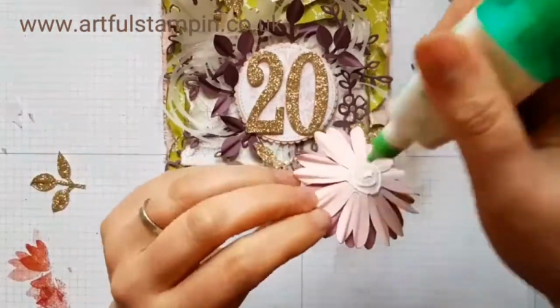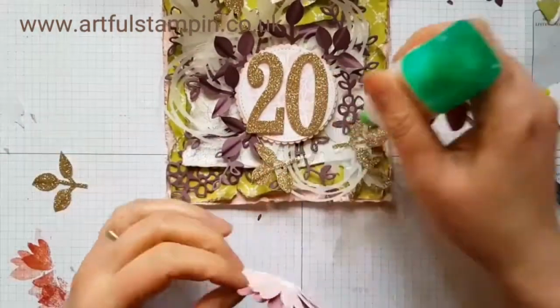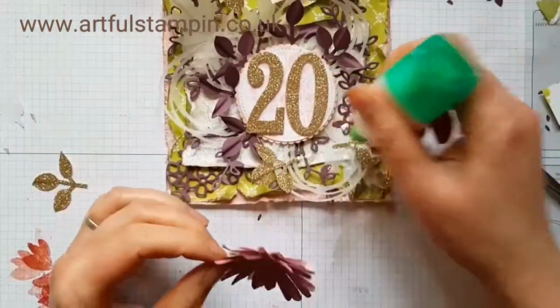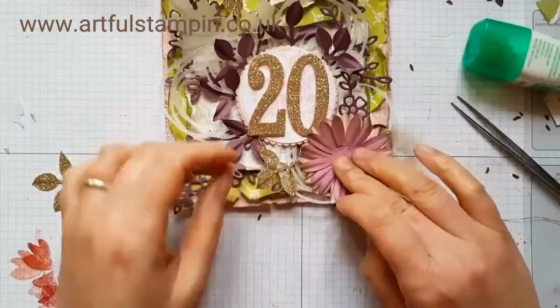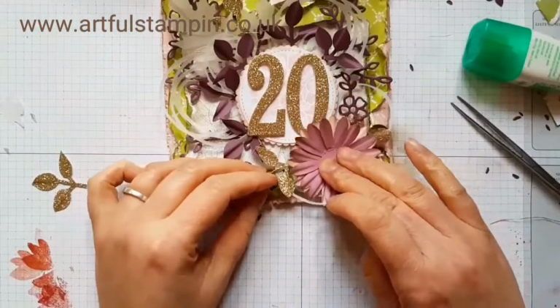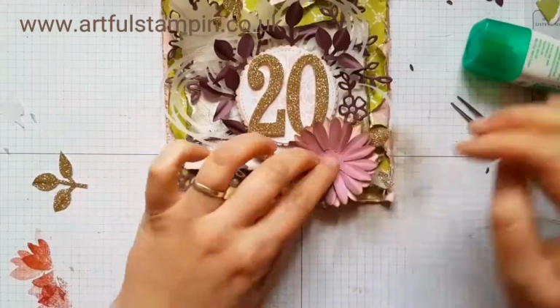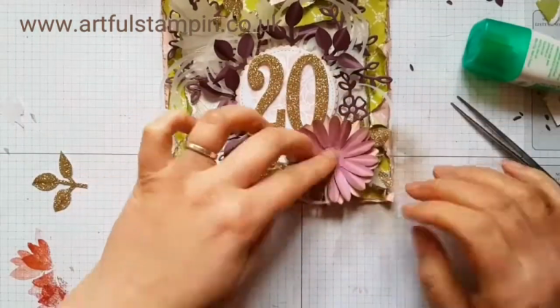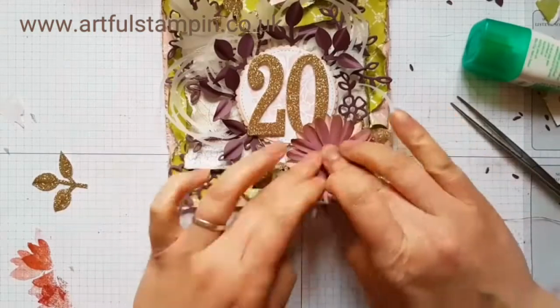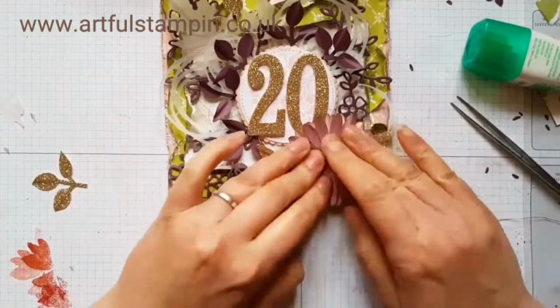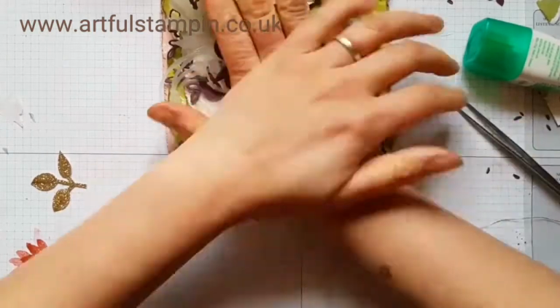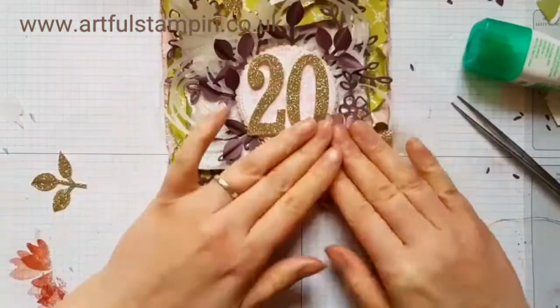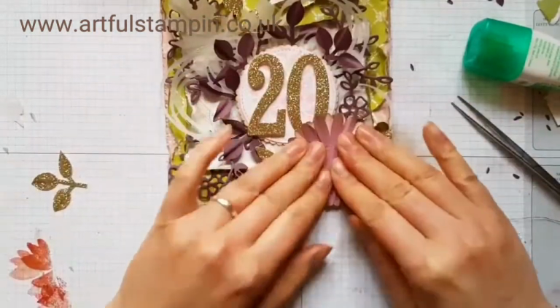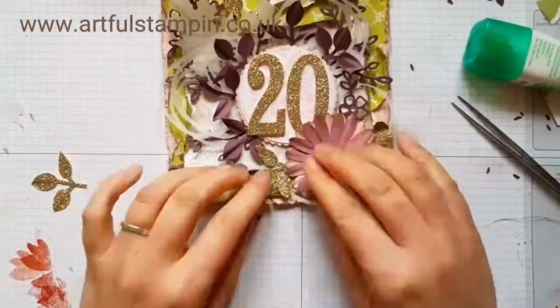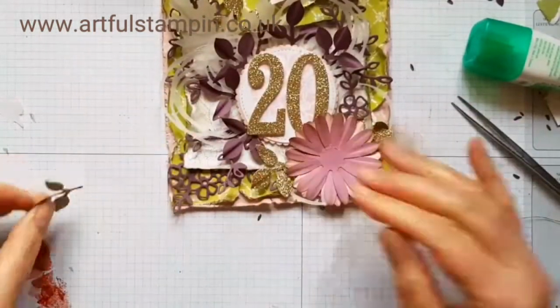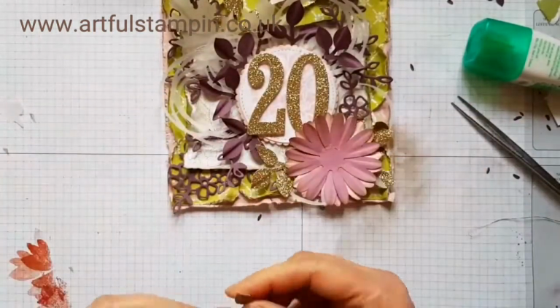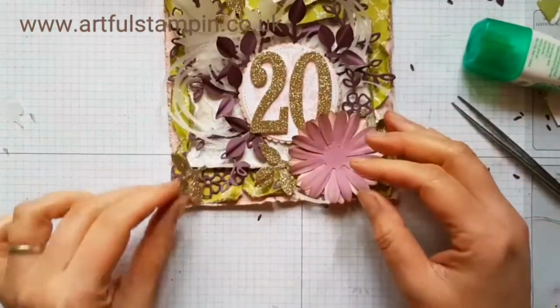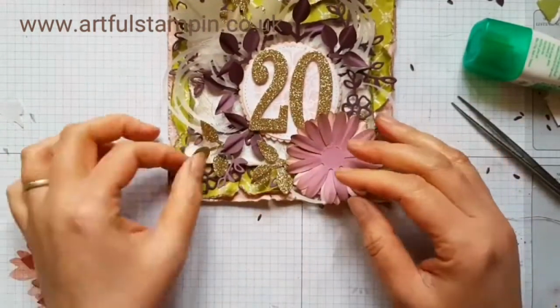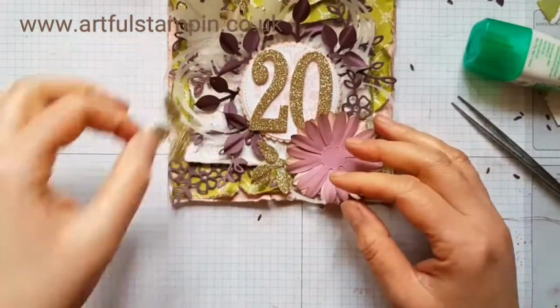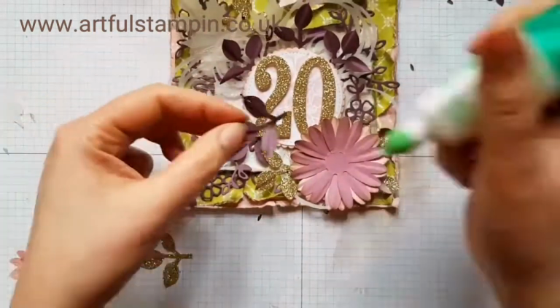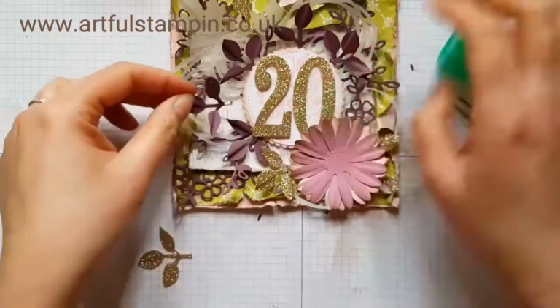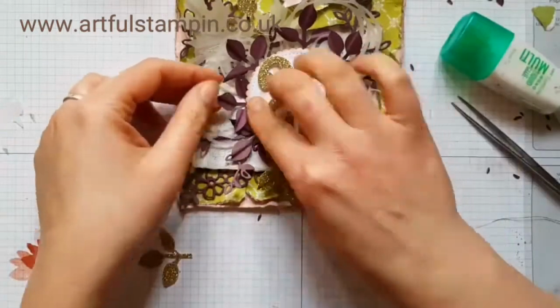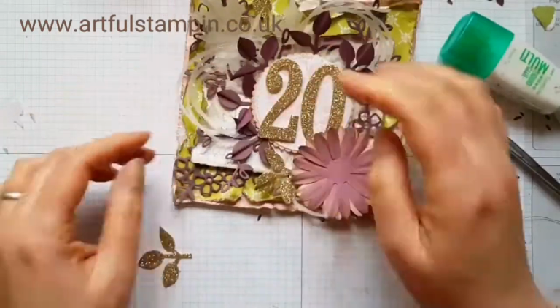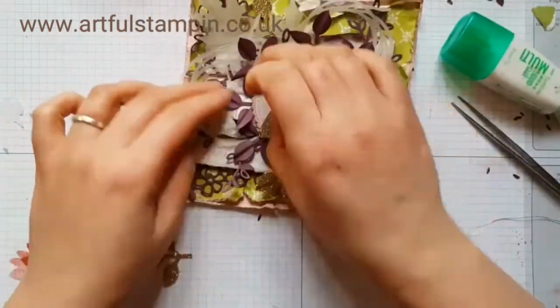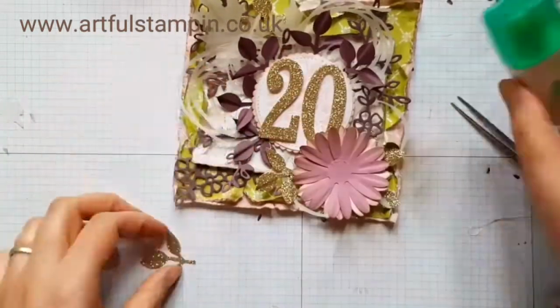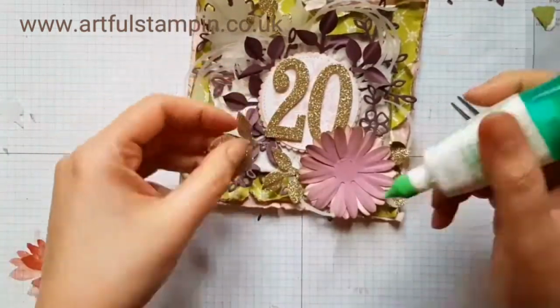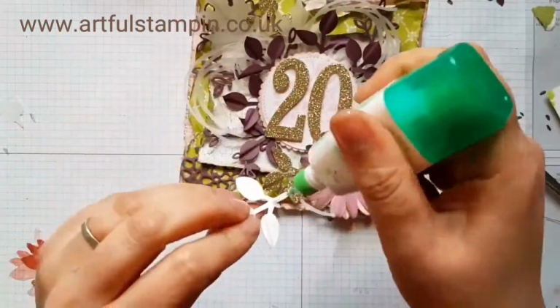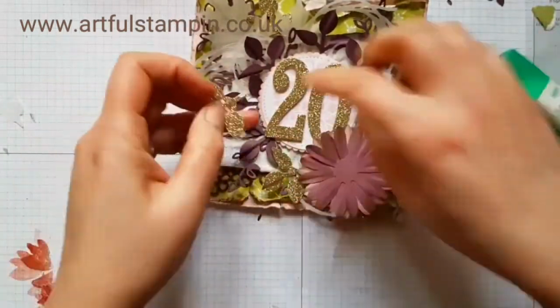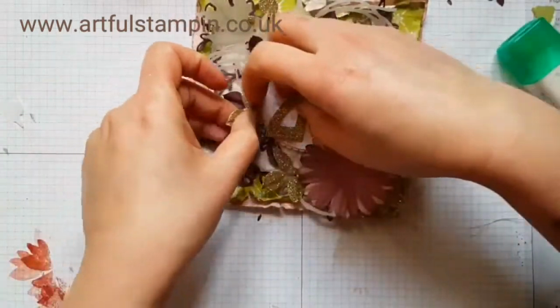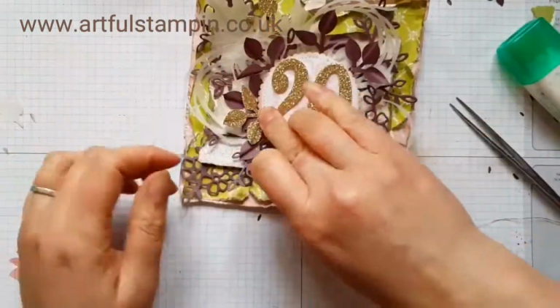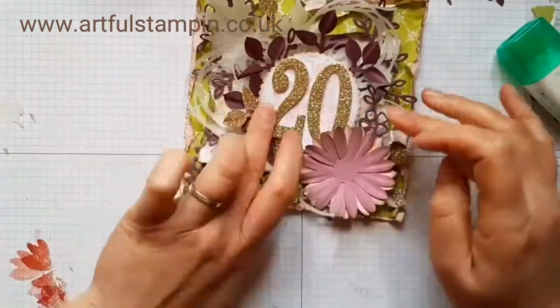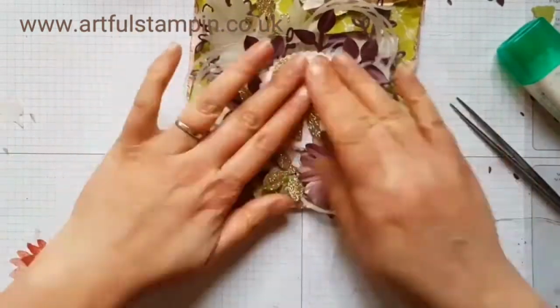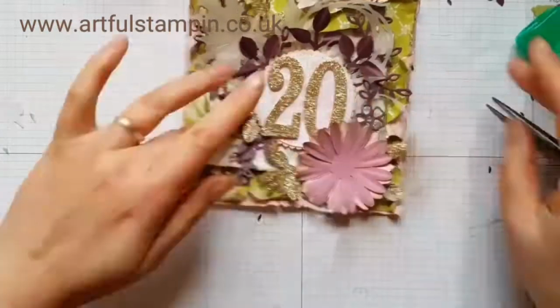A good dollop of glue to make sure the flower really sticks — I don't want it falling off on the way to the recipient, or once they have it.